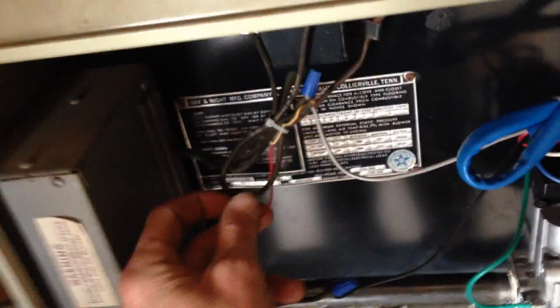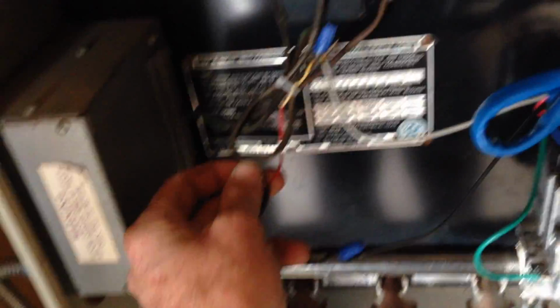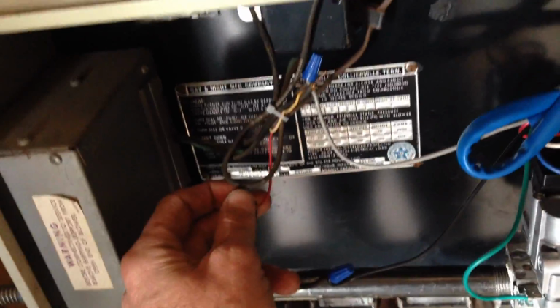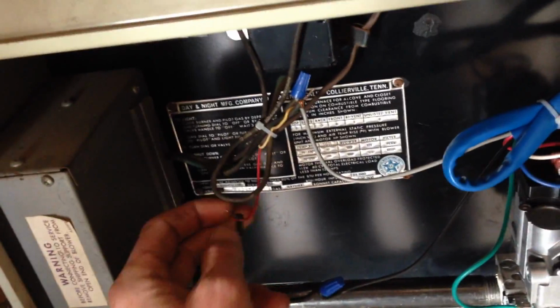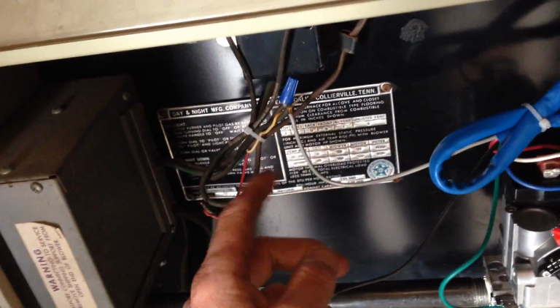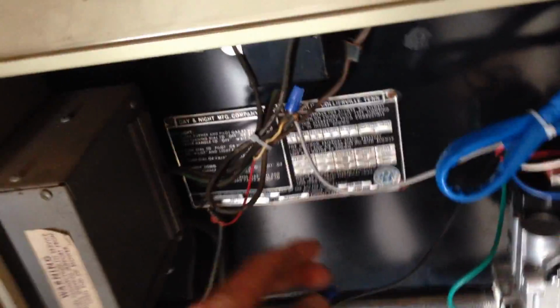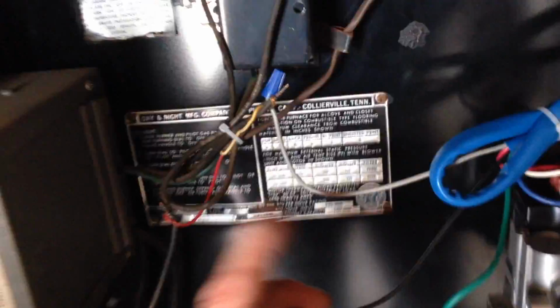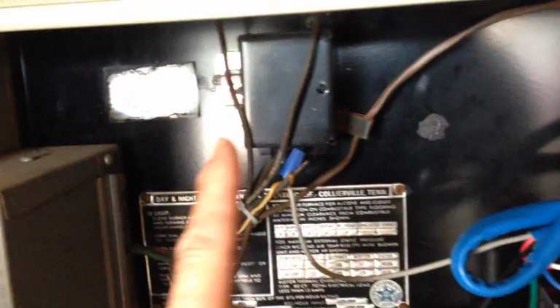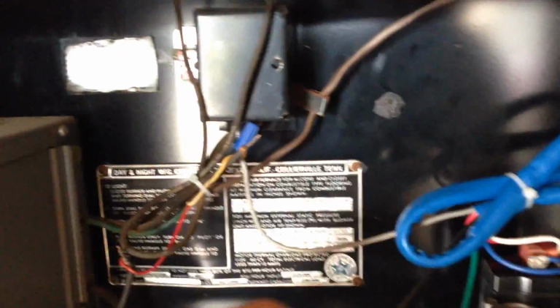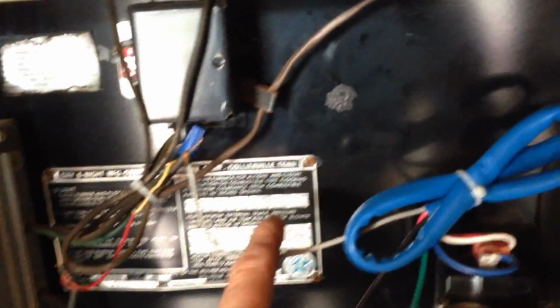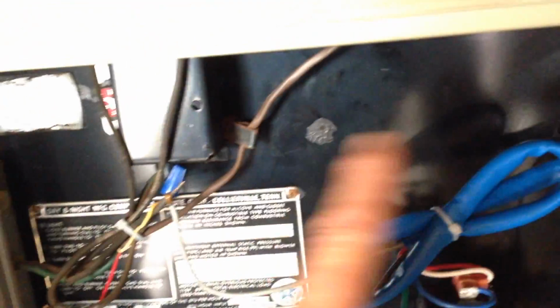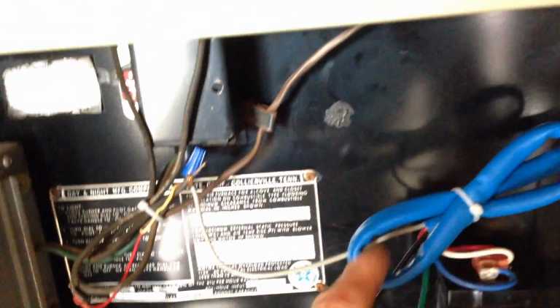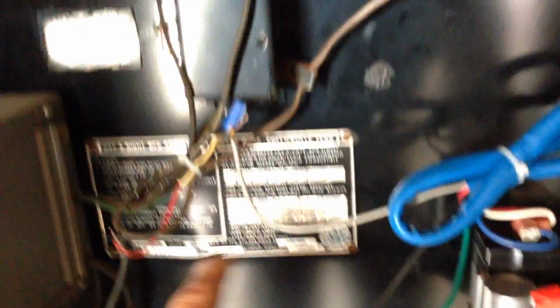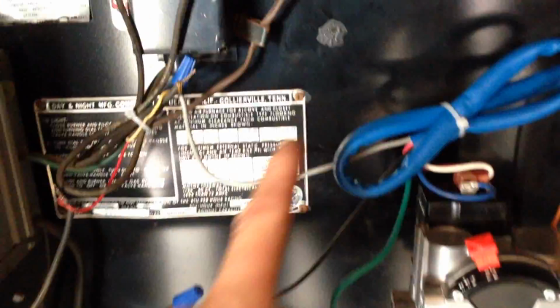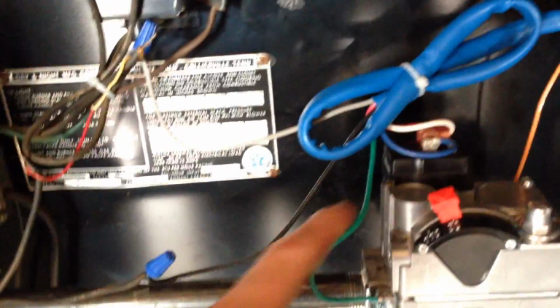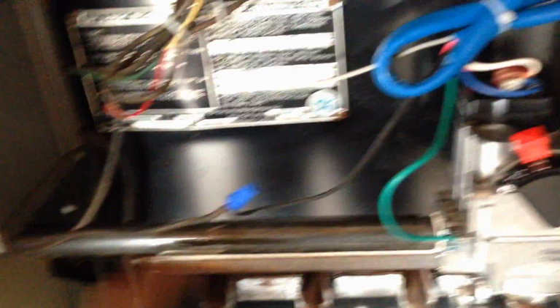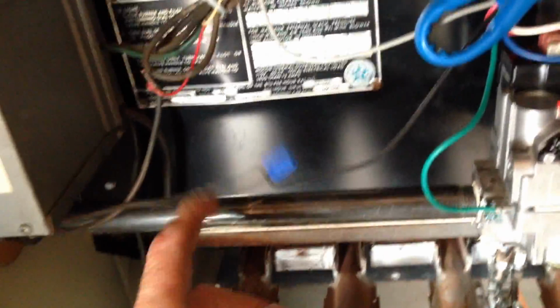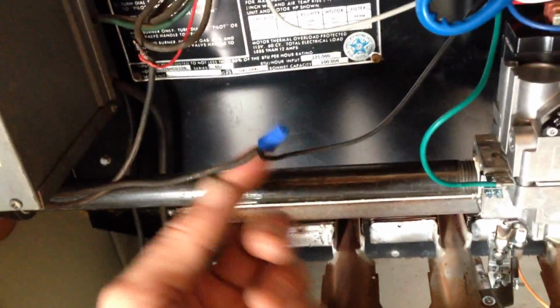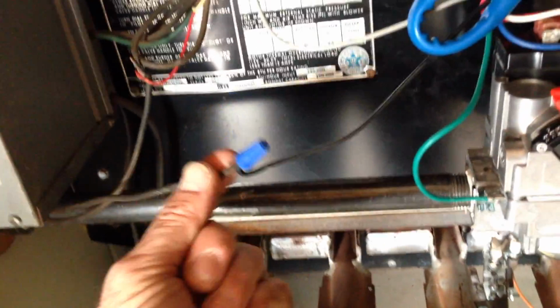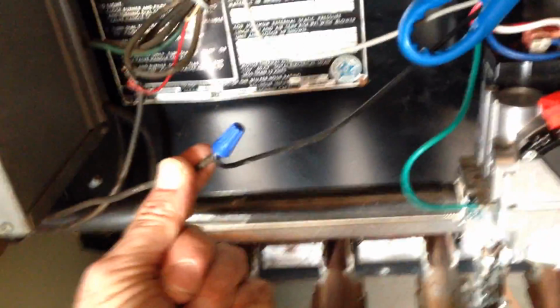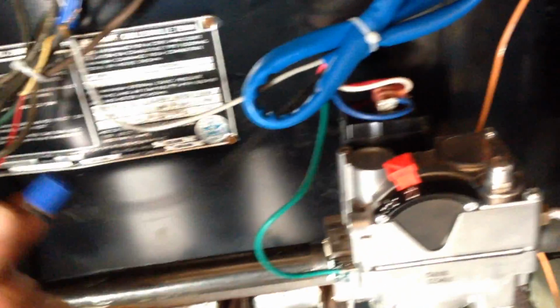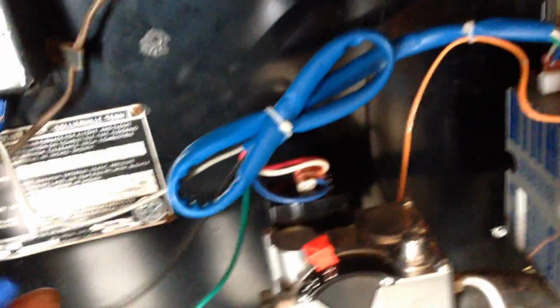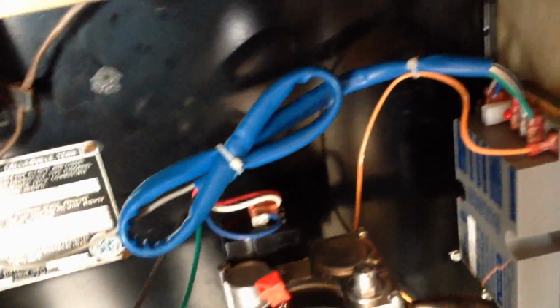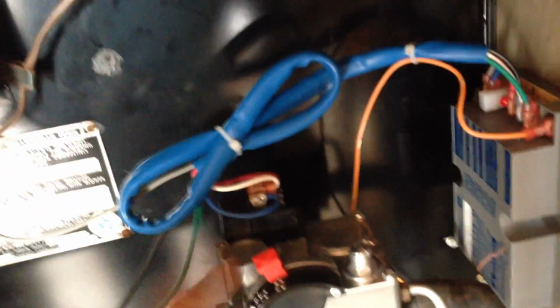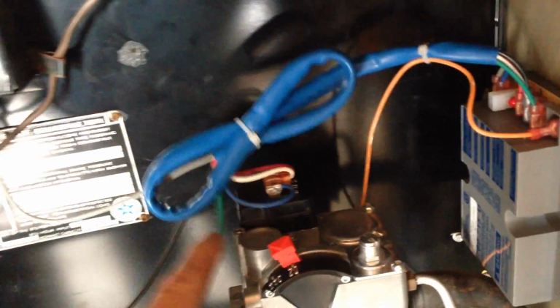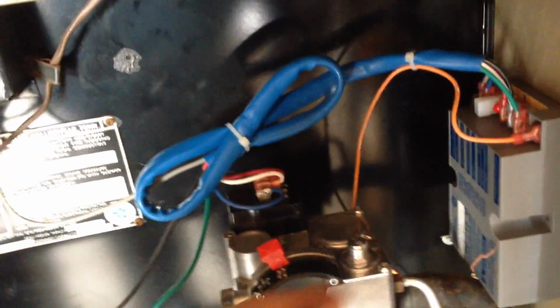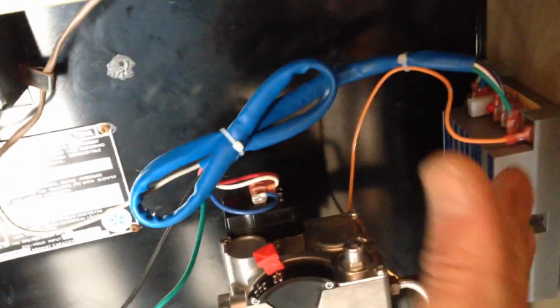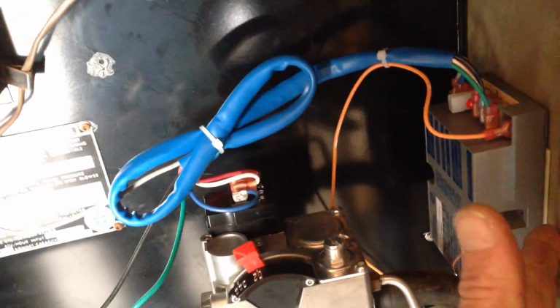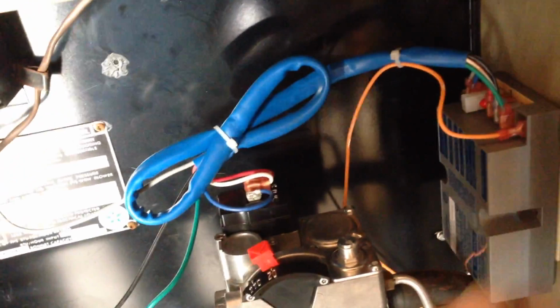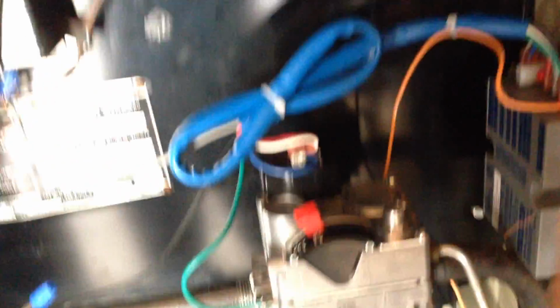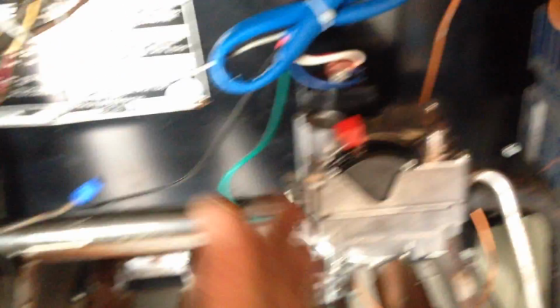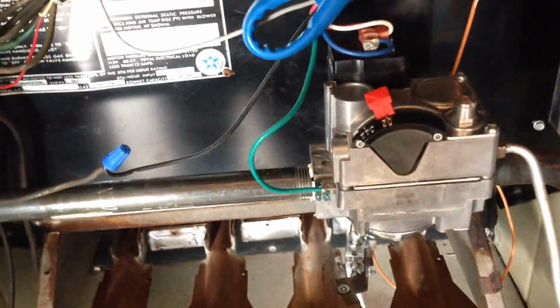What we've done is just ran a wire through the high limit switch and then into the thermostat and back out to the valve. The other side of the transformer goes straight to the module, and the module feeds the valve.